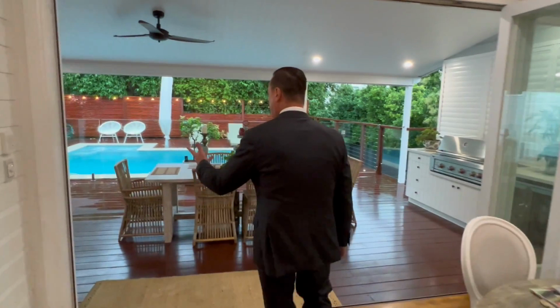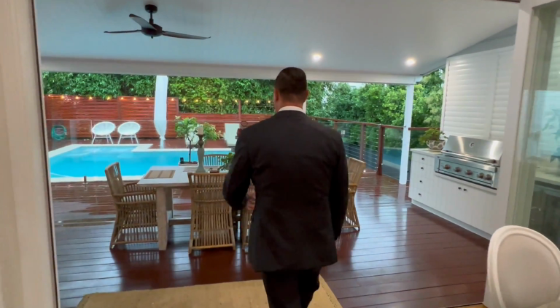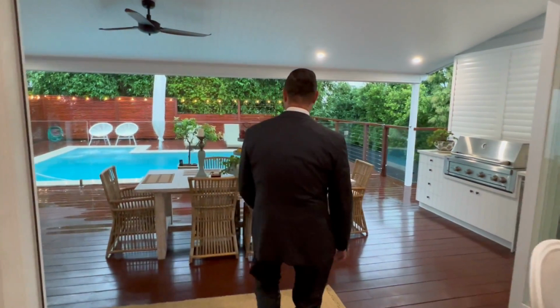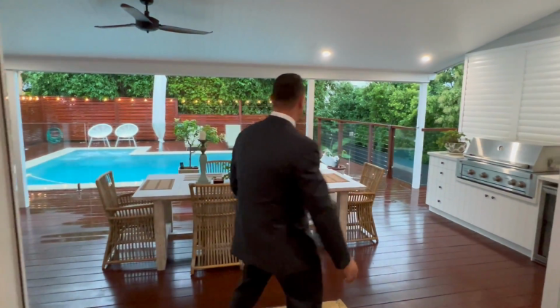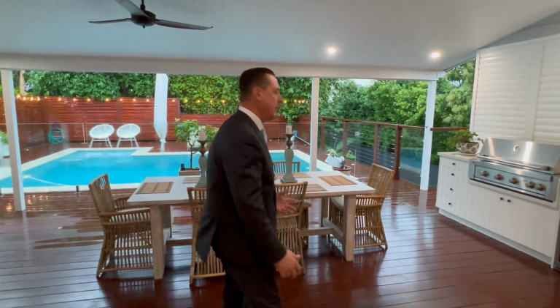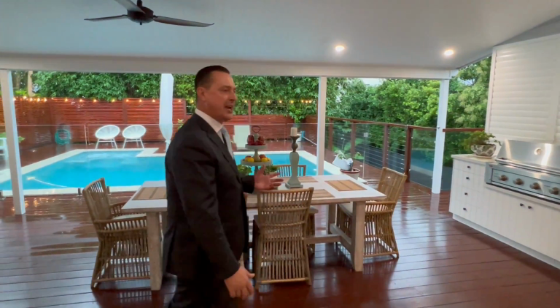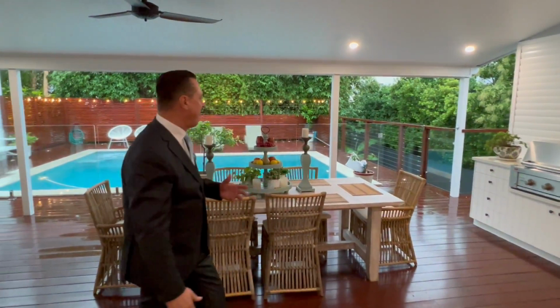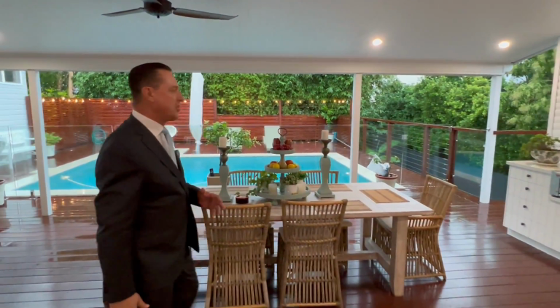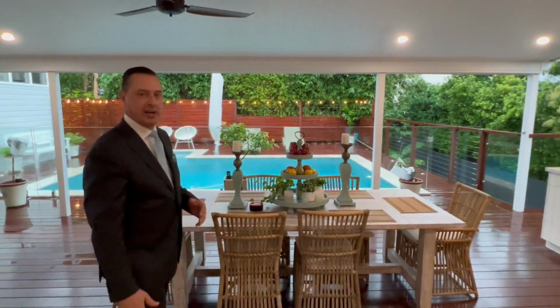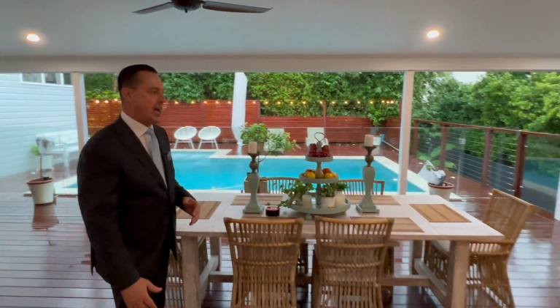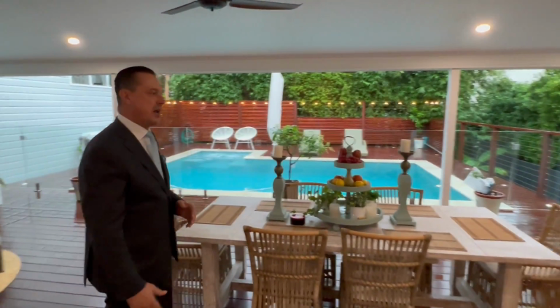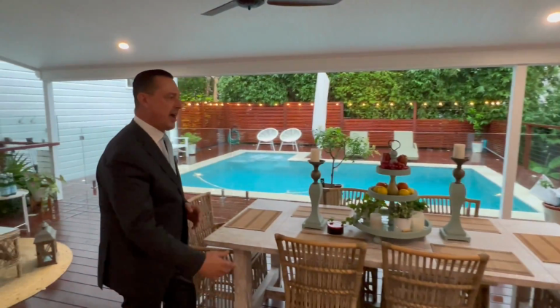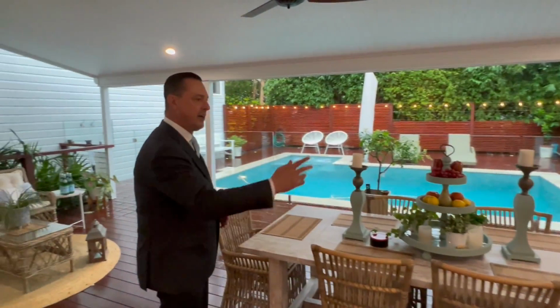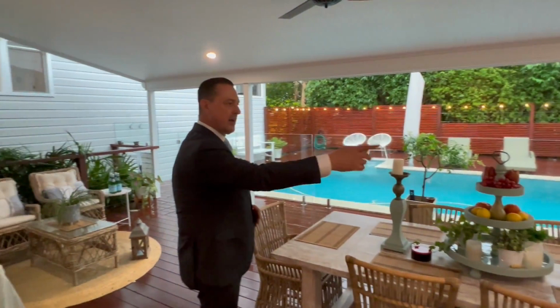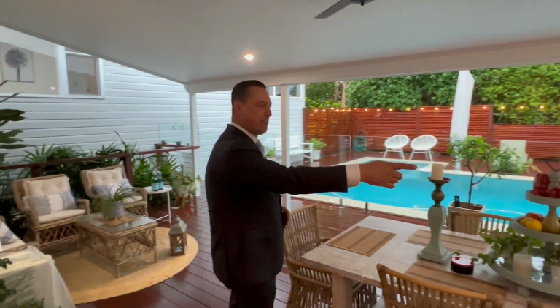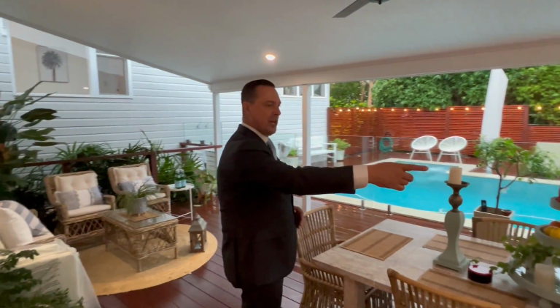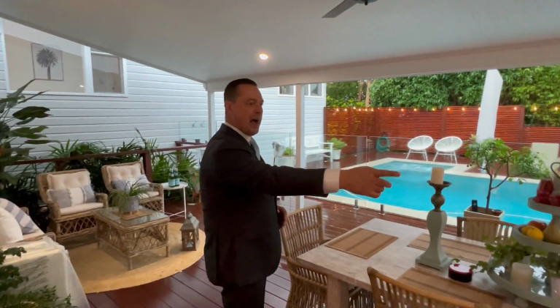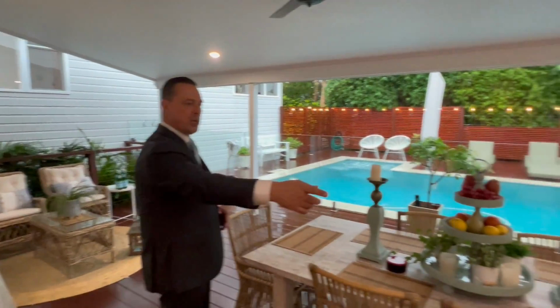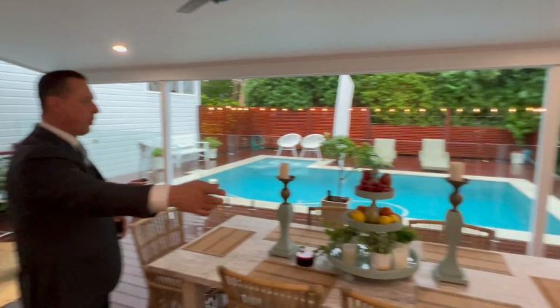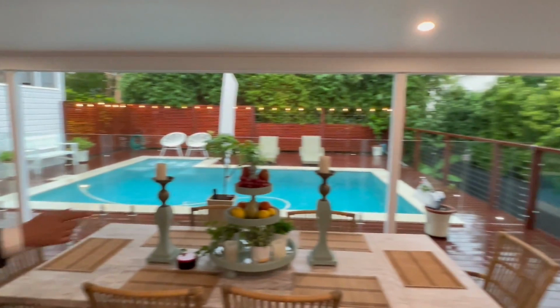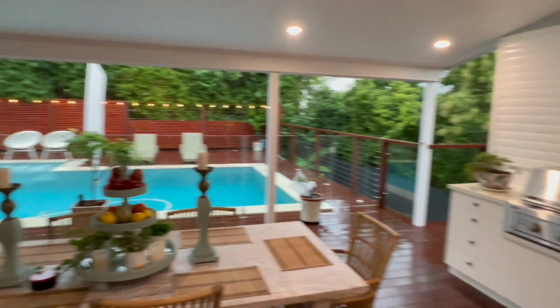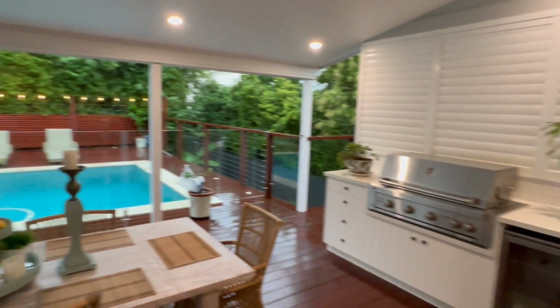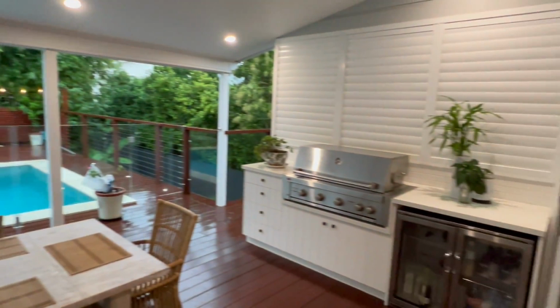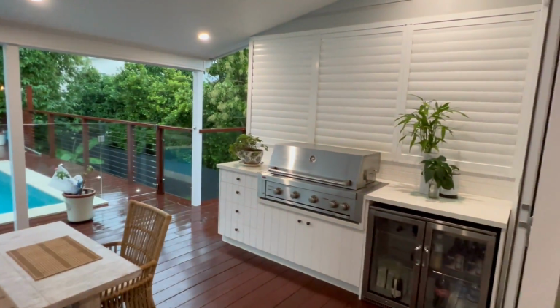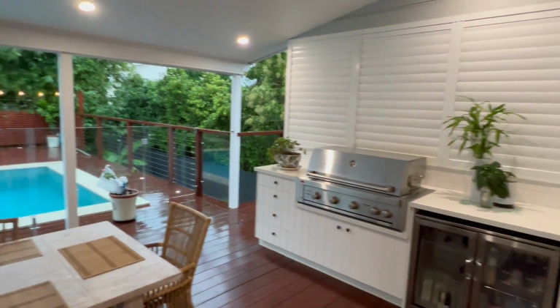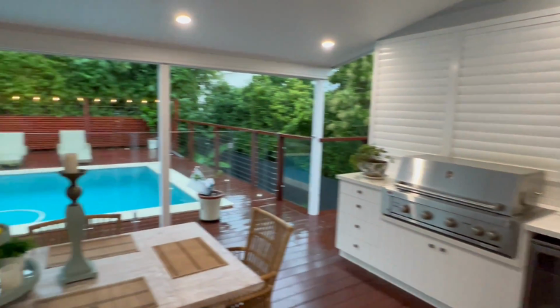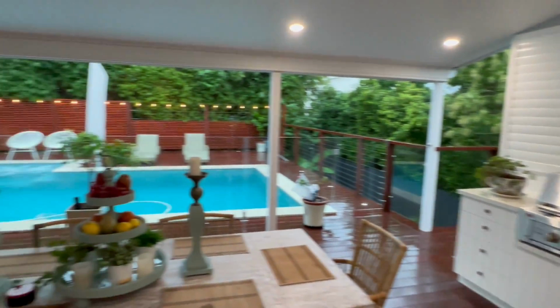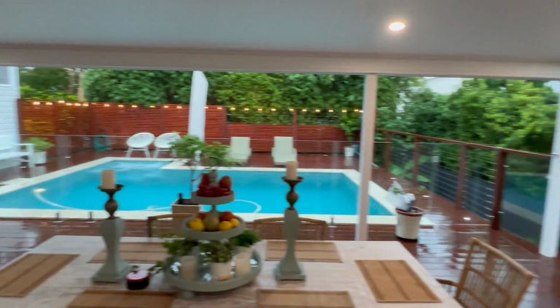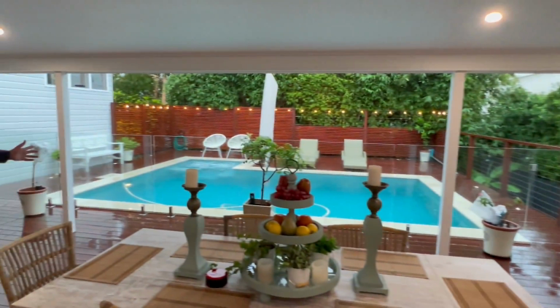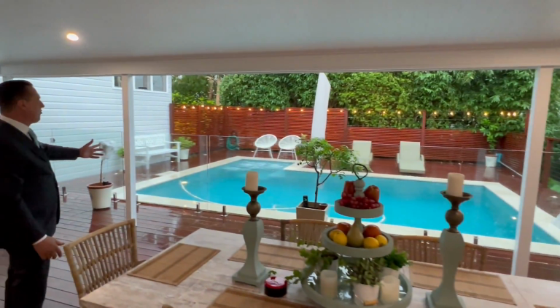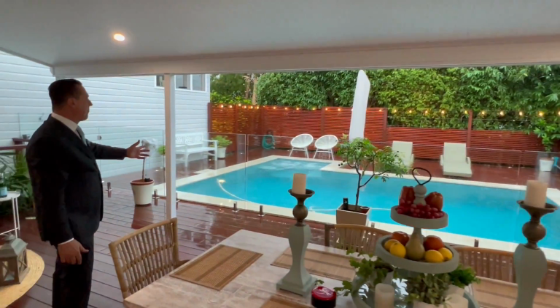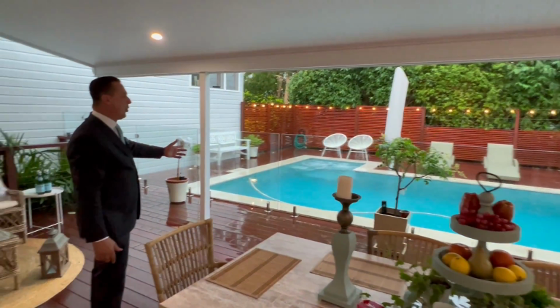Look at this for outside: big covered outdoor entertainment area, a built-in barbecue and wine fridge, and a stunning in-ground pool.